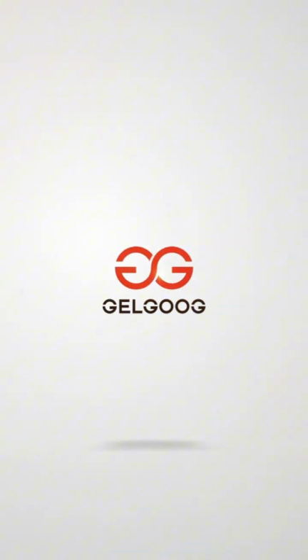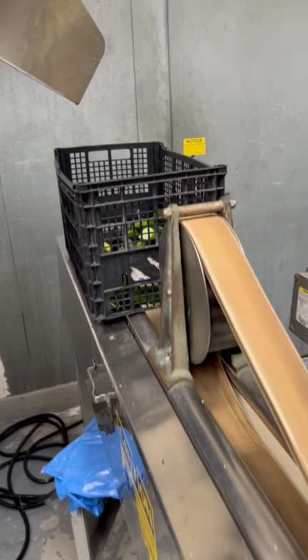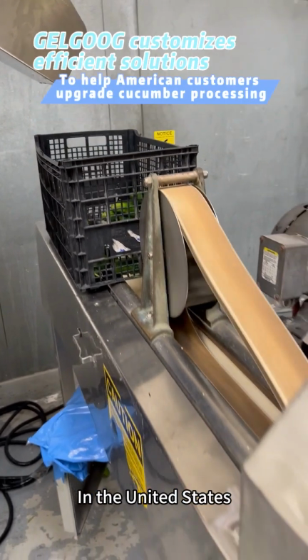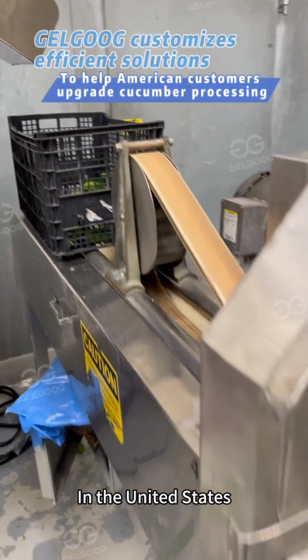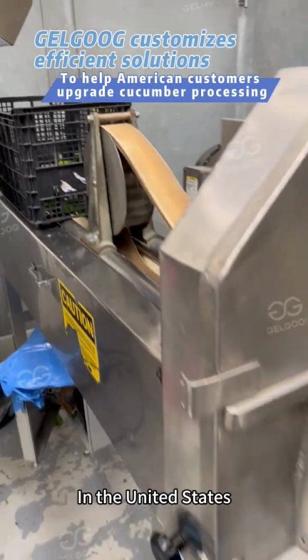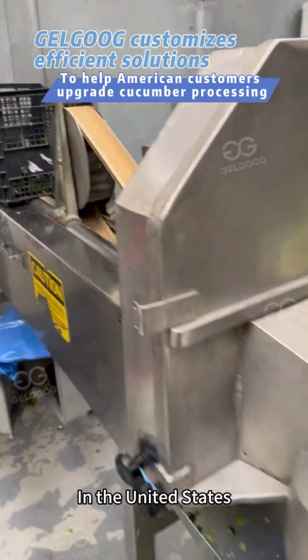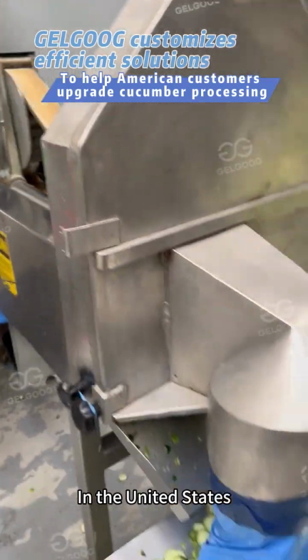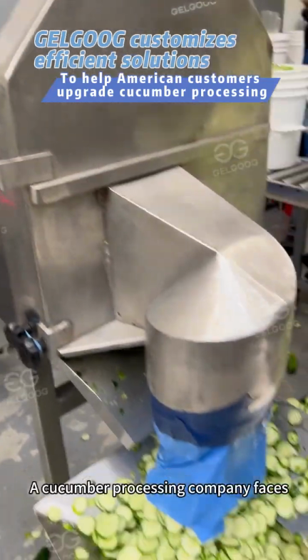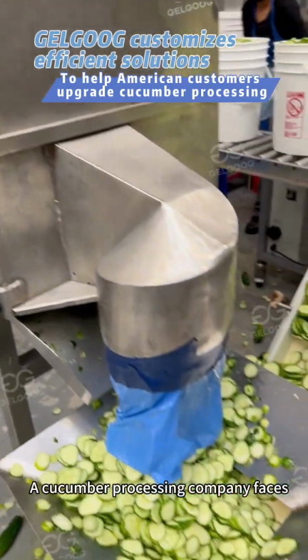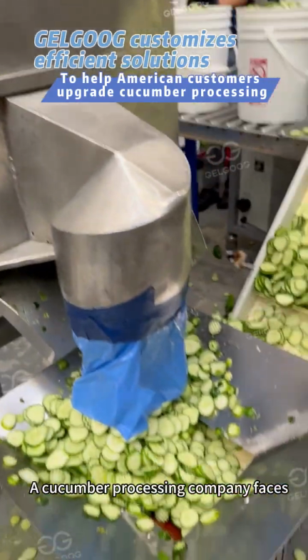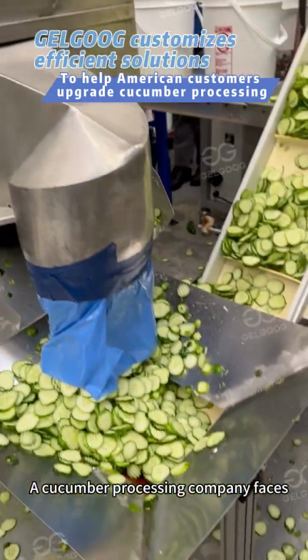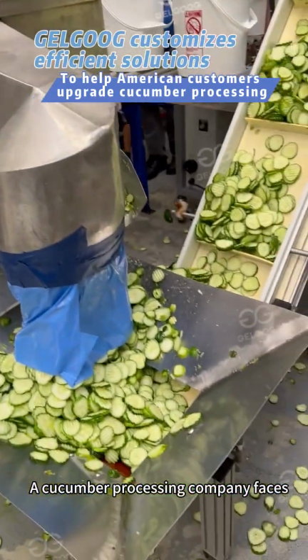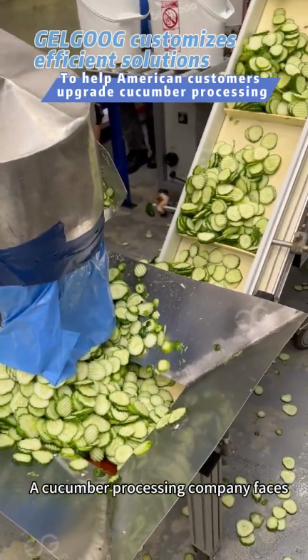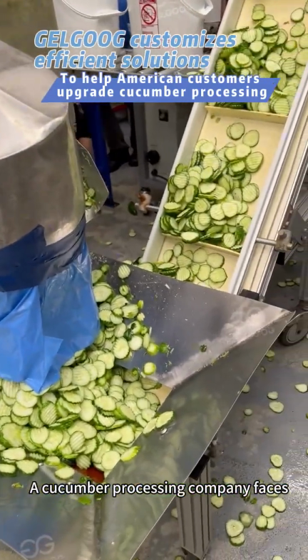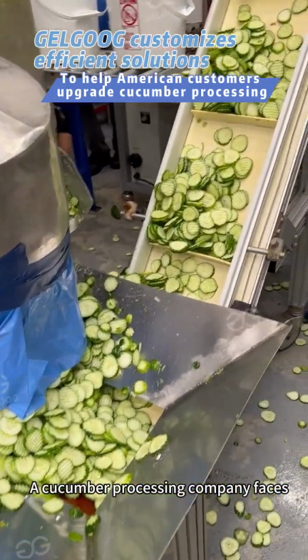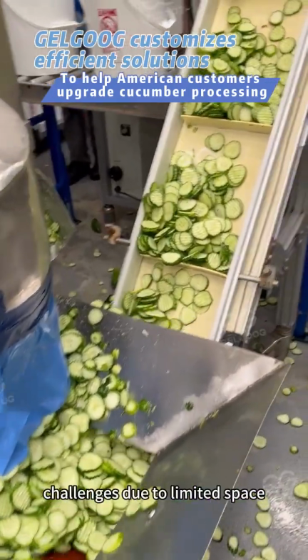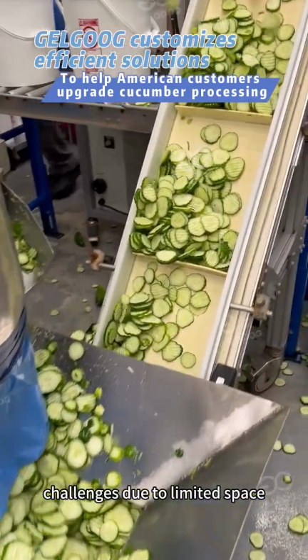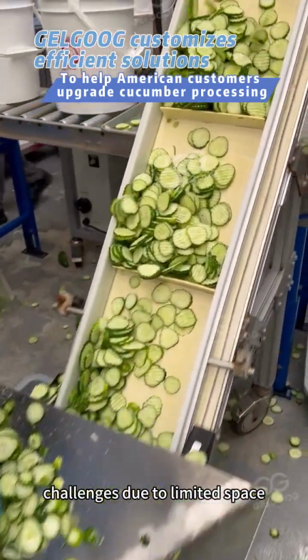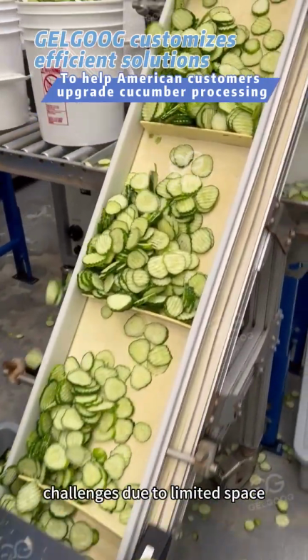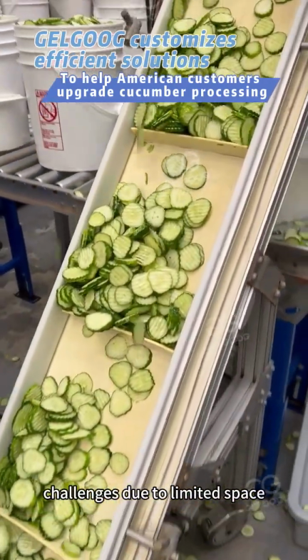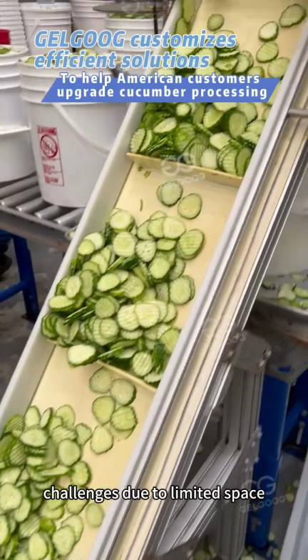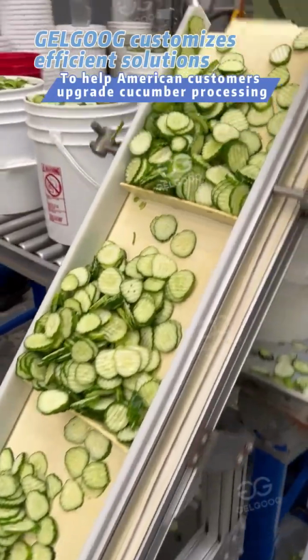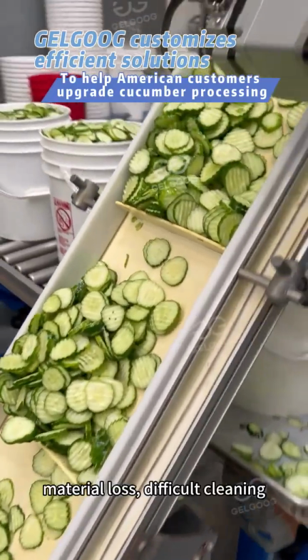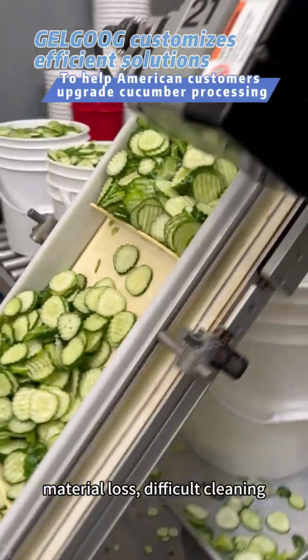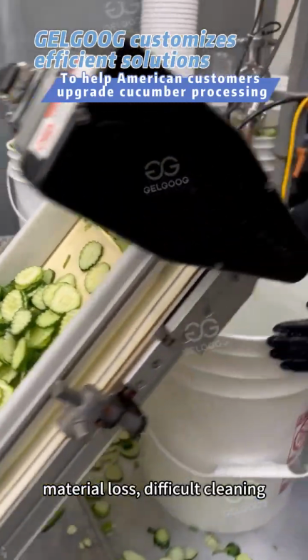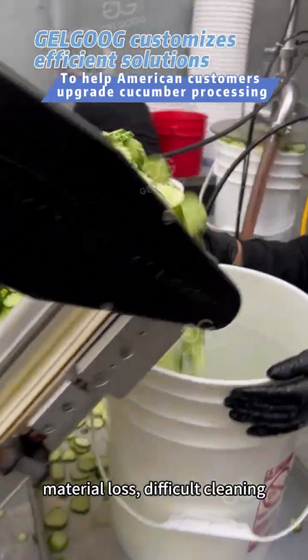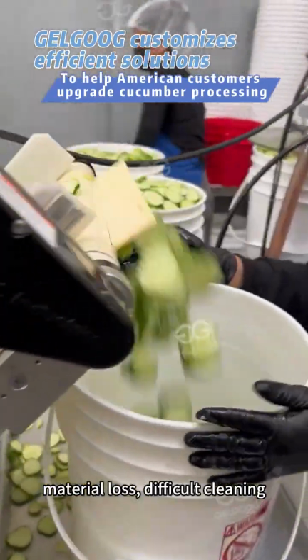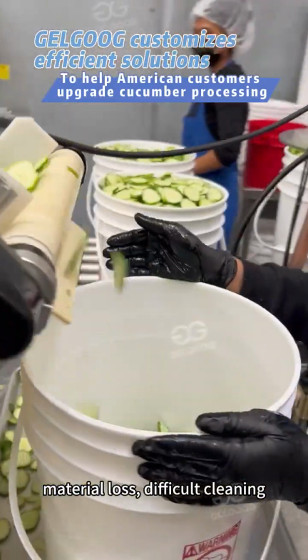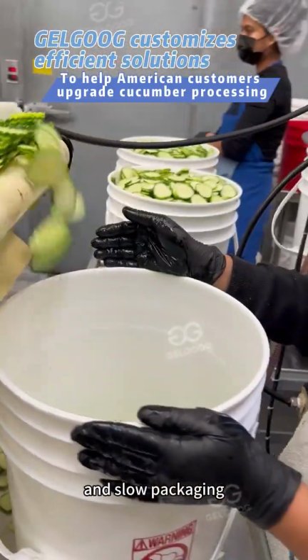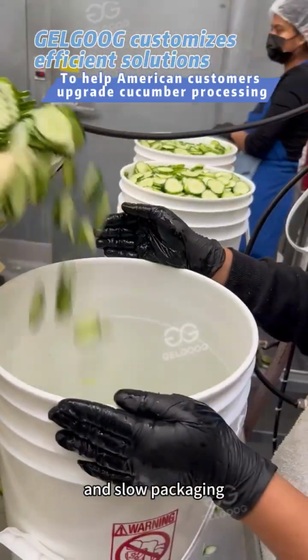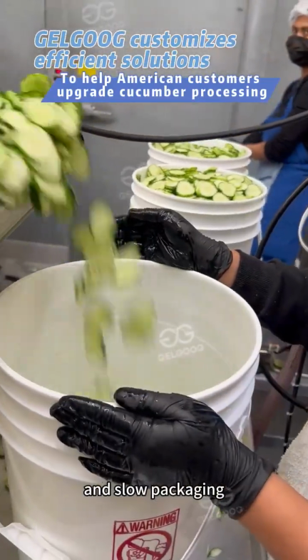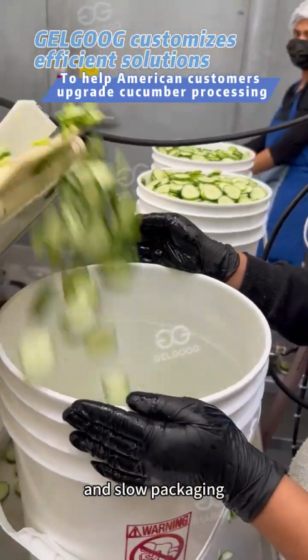In the United States, a cucumber processing company faces challenges due to limited space, material loss, difficult cleaning, and slow packaging.